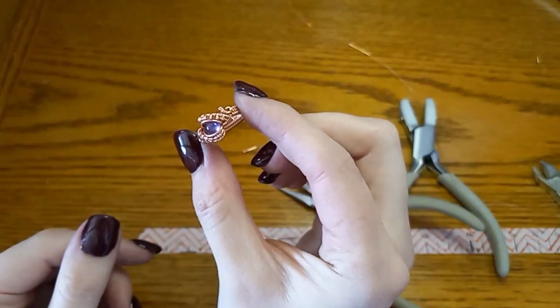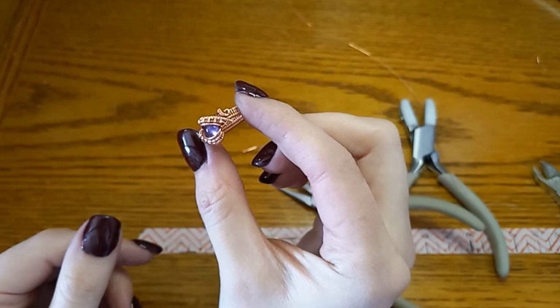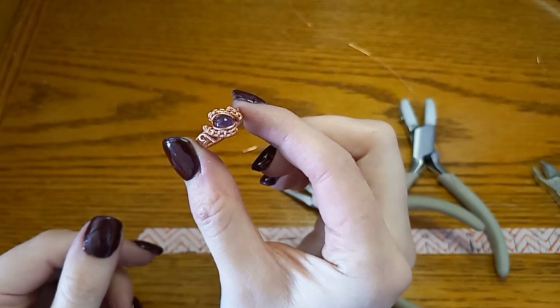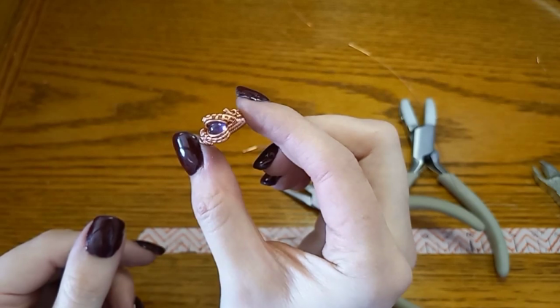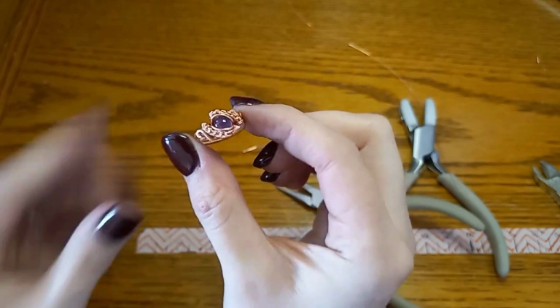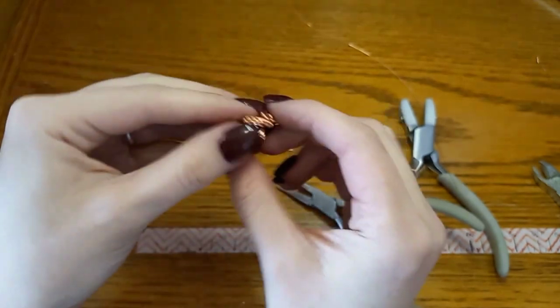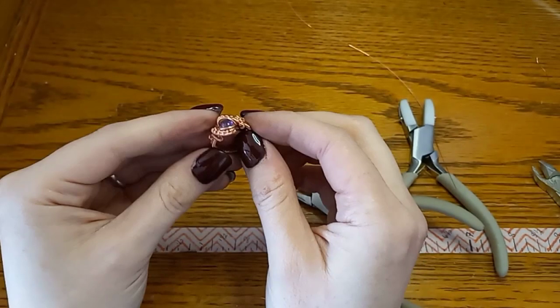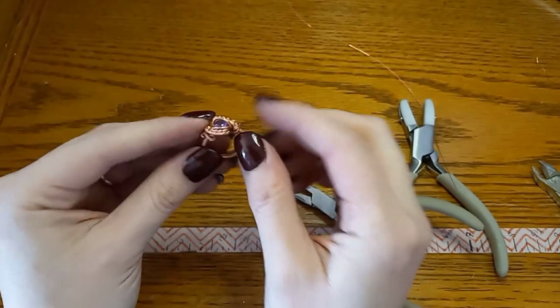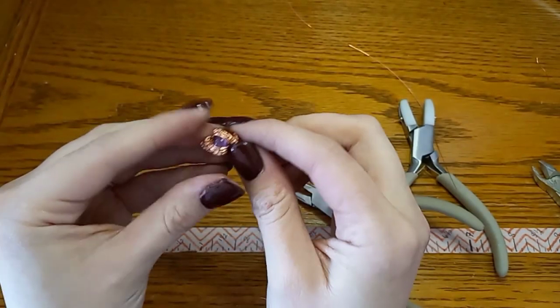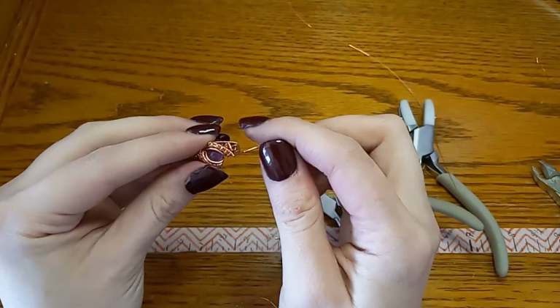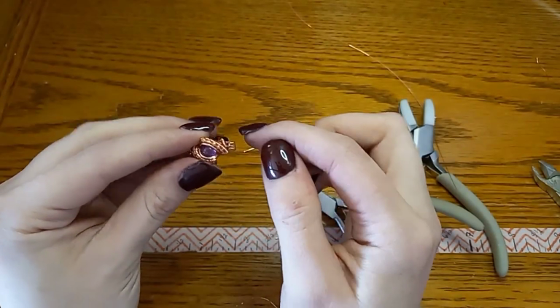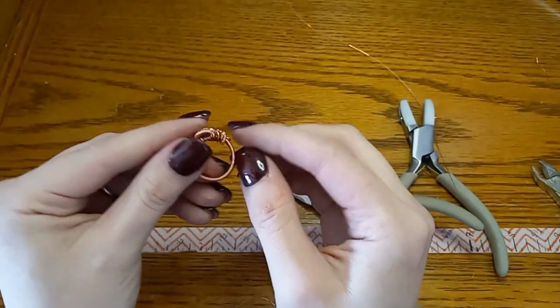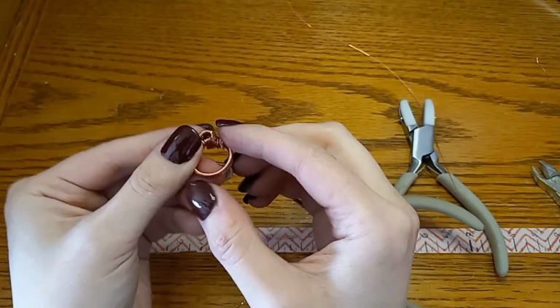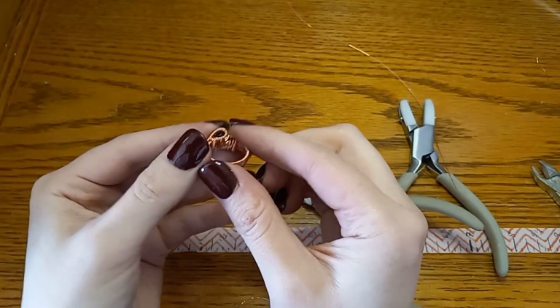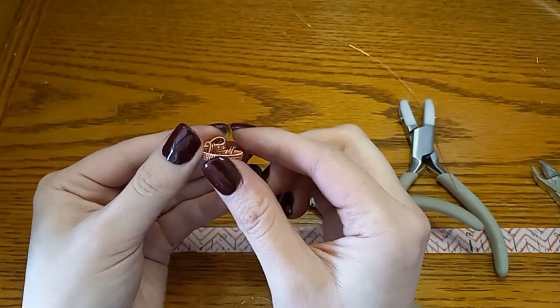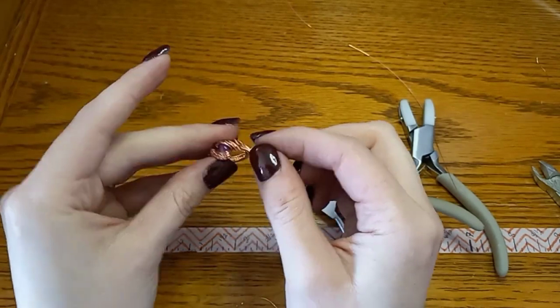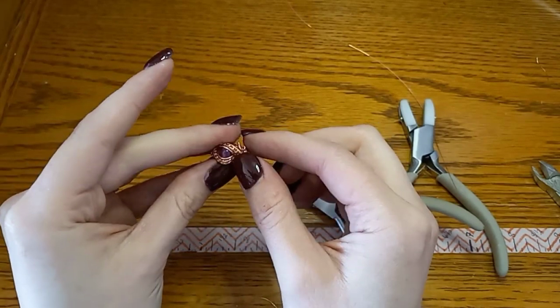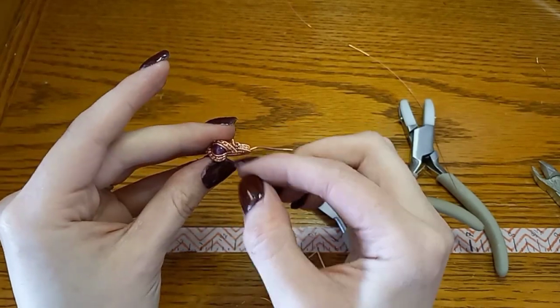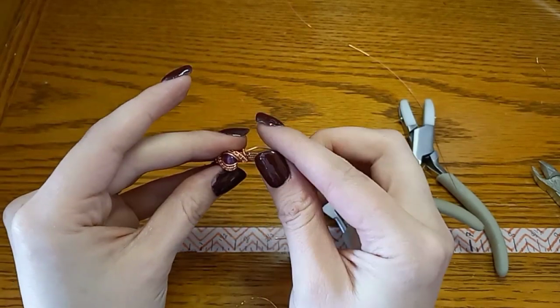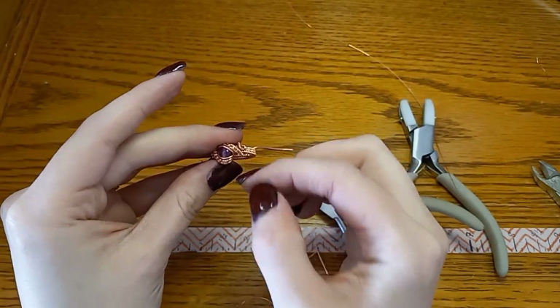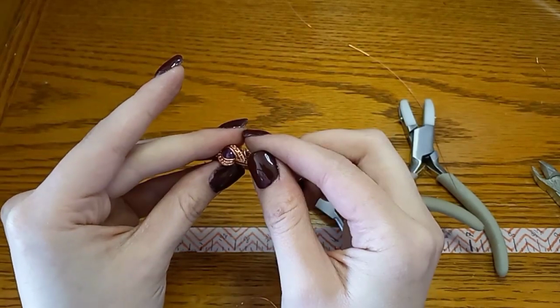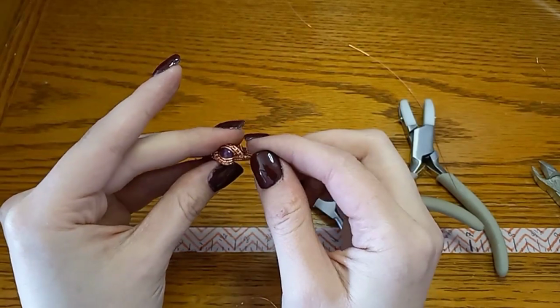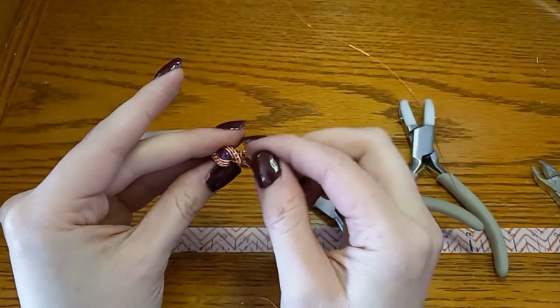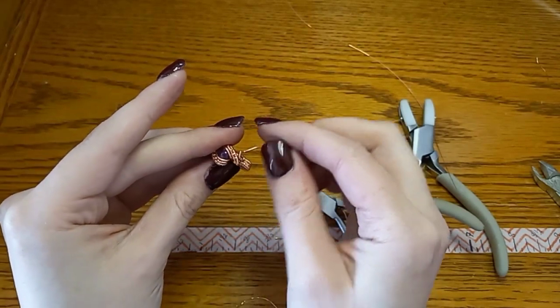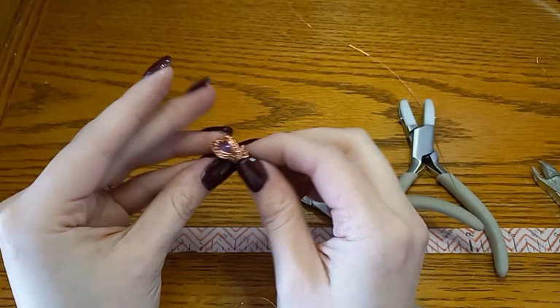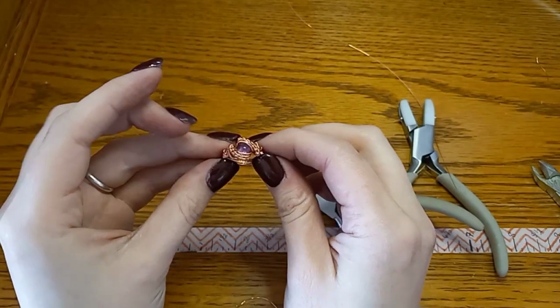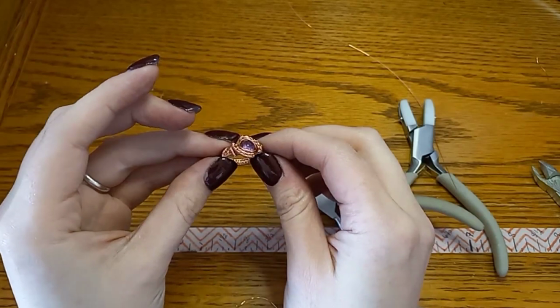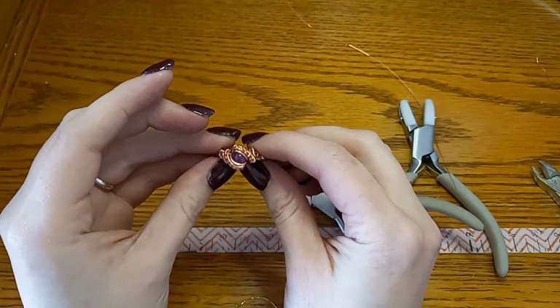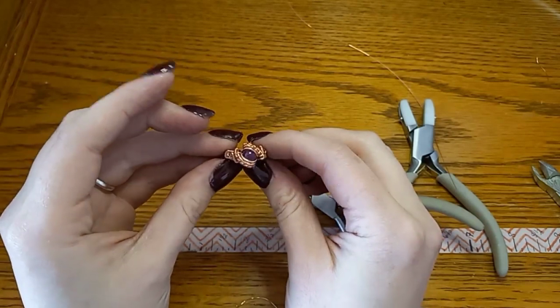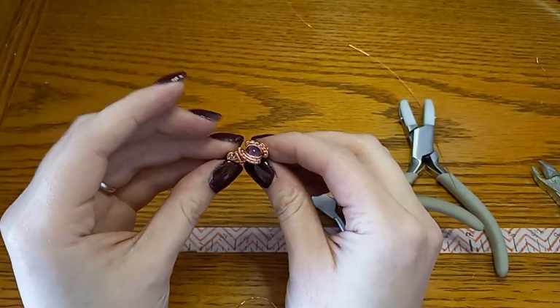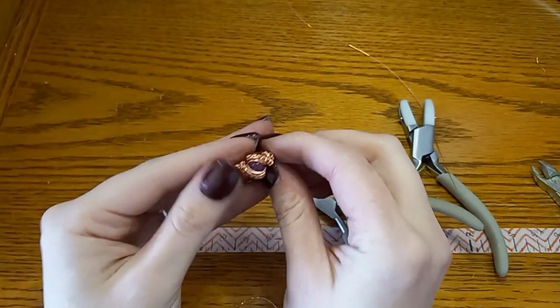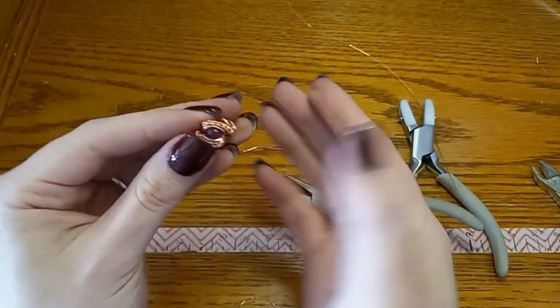Now I'm going to grab my round nose pliers and make a little swirl at the end of either side, curling the bare wire on both sides. Using my chain nose pliers I'm going to work this to compress it against the band. The wire on this end I cut a little too short, so we're just going to work it until I get it to where I like it. And there you have it — there is your wire woven ring. Now we're going to go ahead and work on getting this band set.